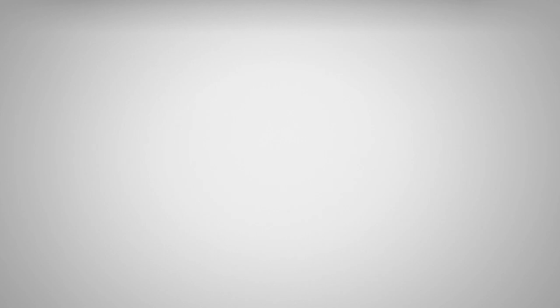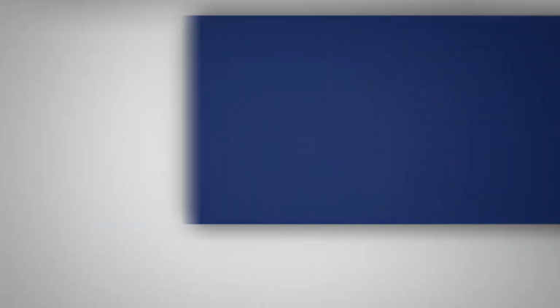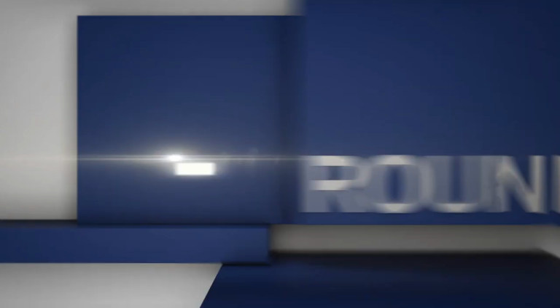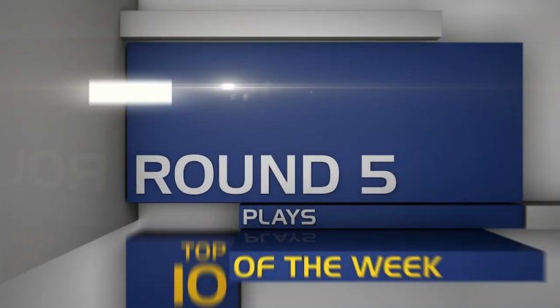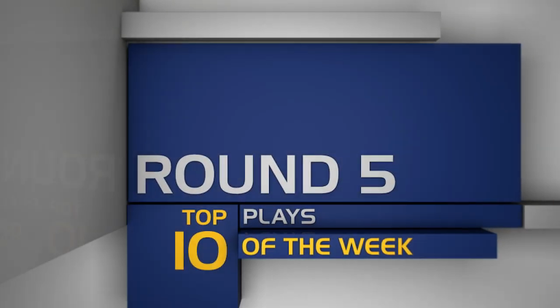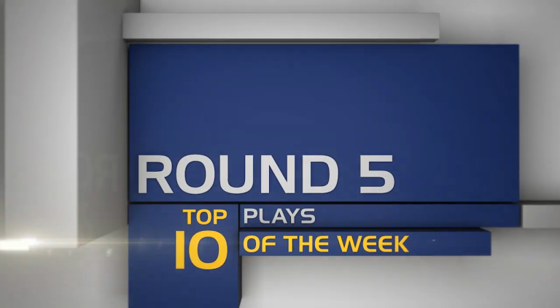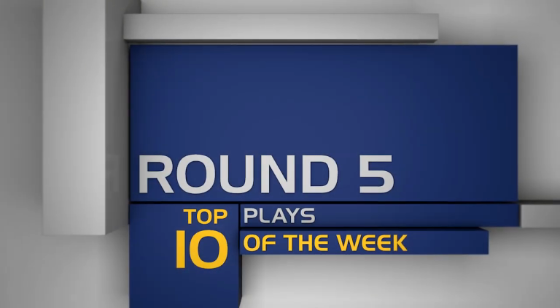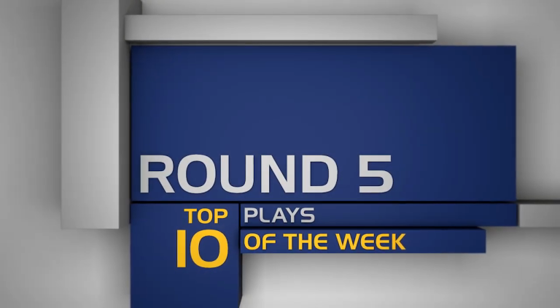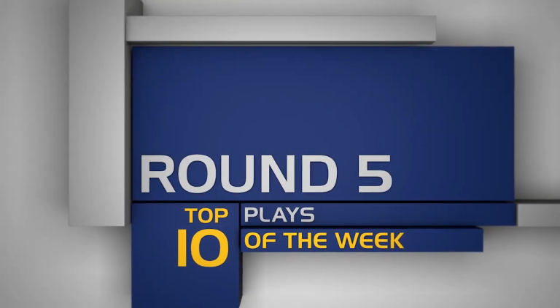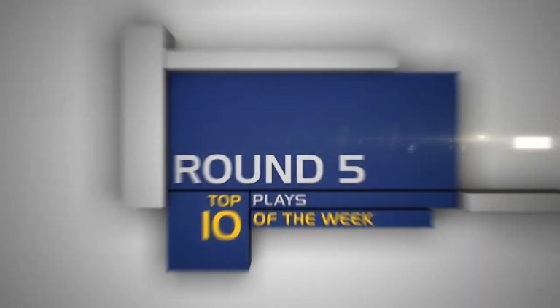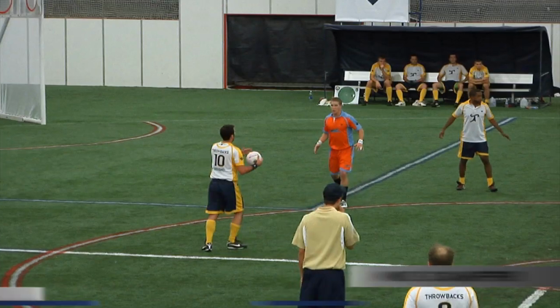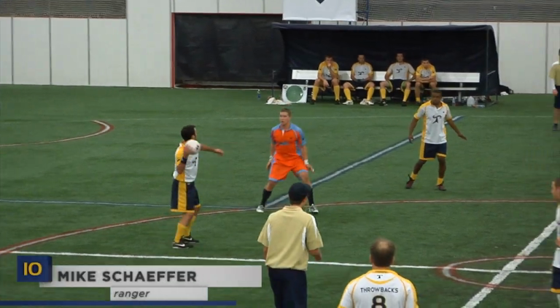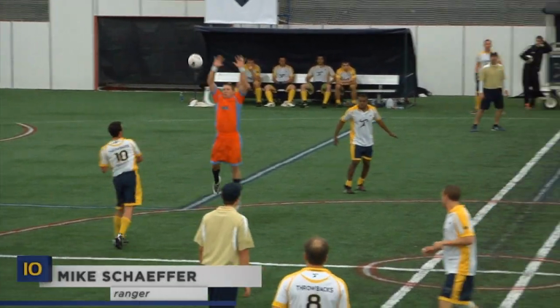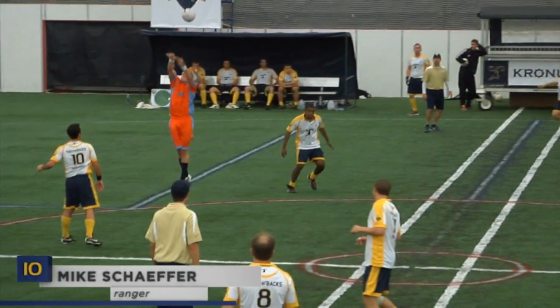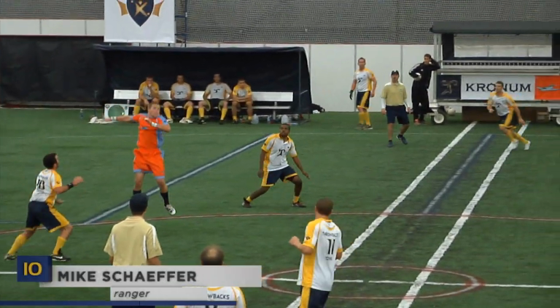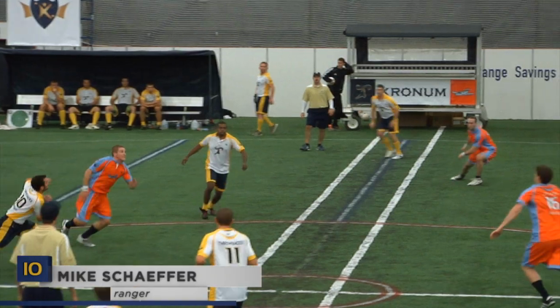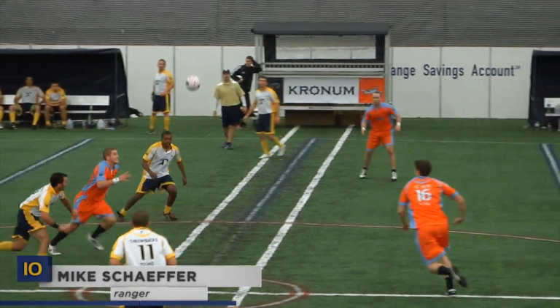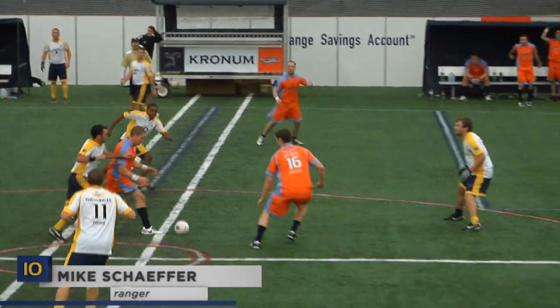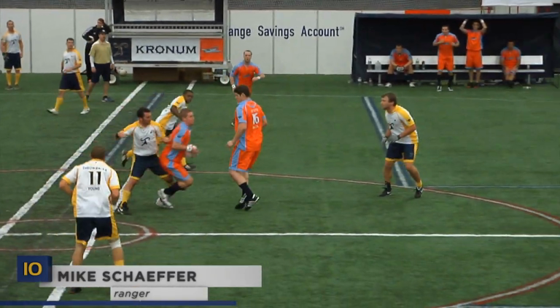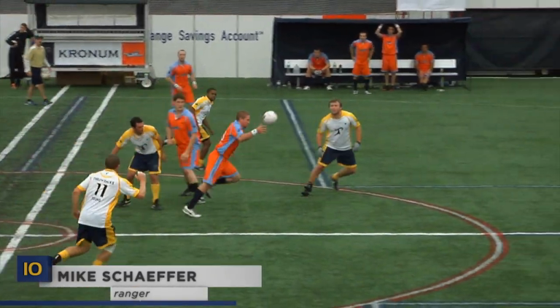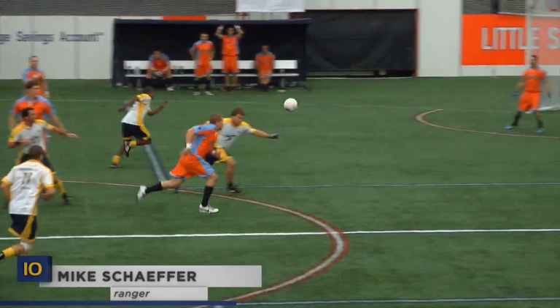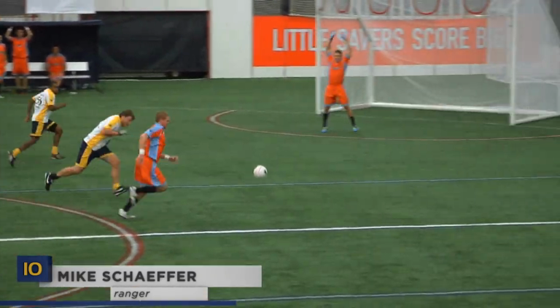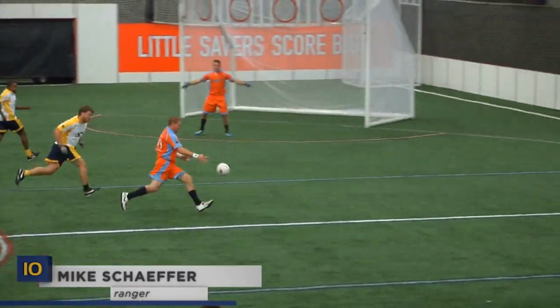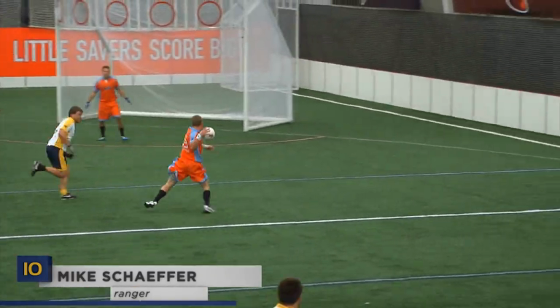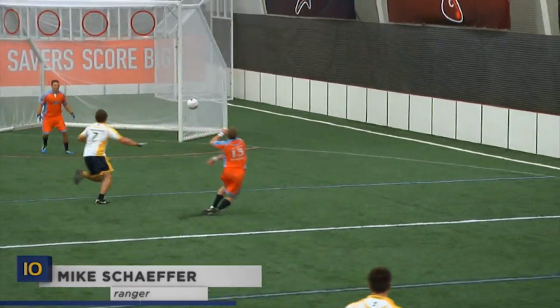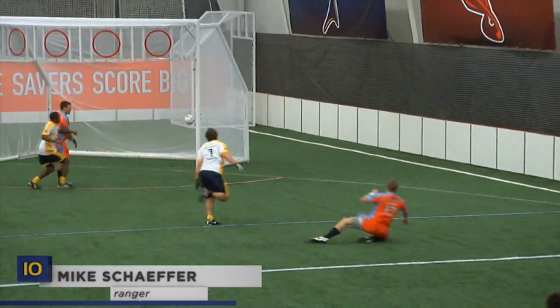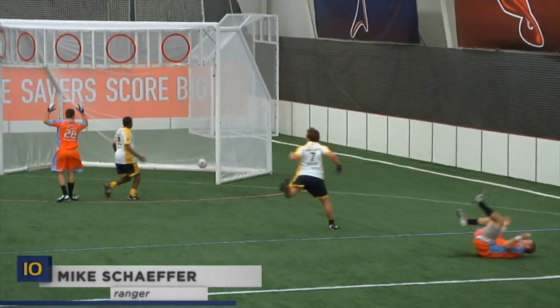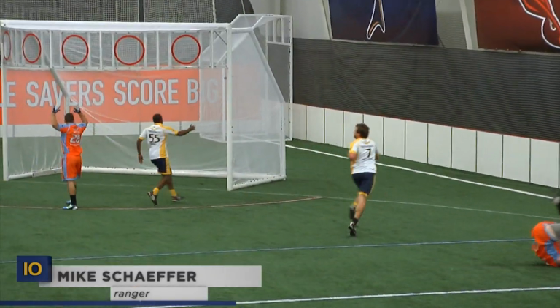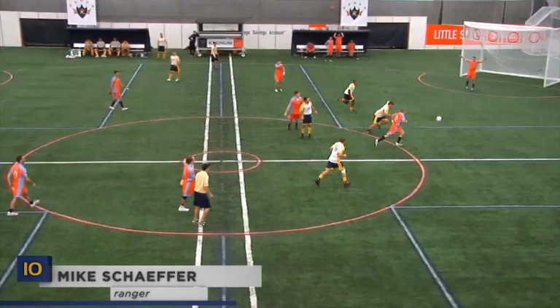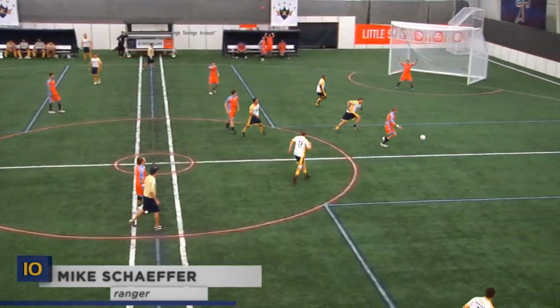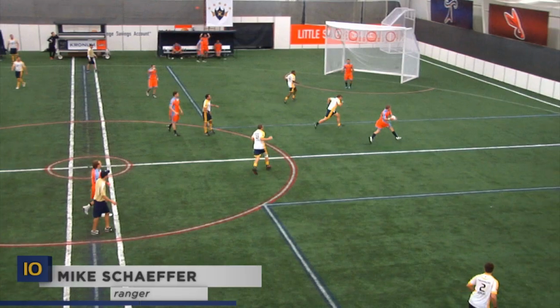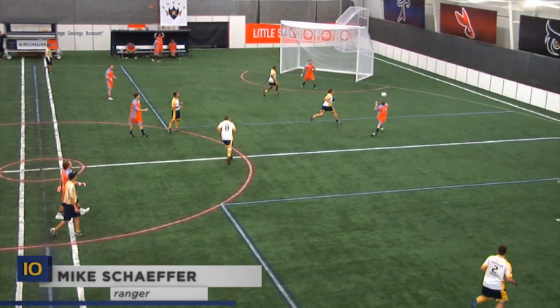What's up, Kyle McGrath, and it's top playtime from round five. Mike Schaefer's making his first ever appearance on the top ten, intercepting this pass from Farino and converting from the flex in transition. Way to go, rookie.